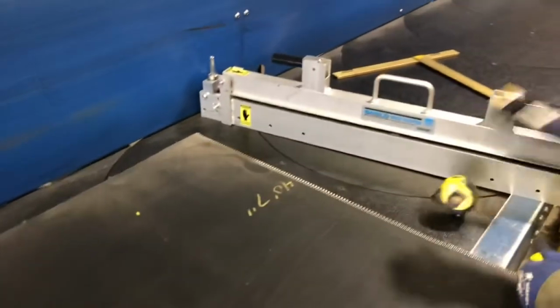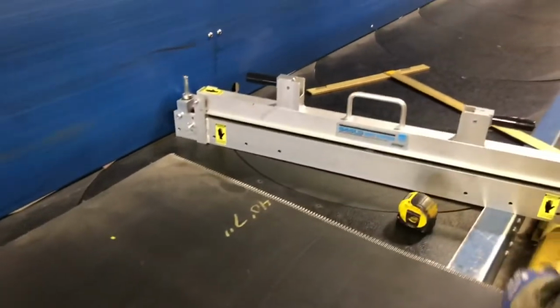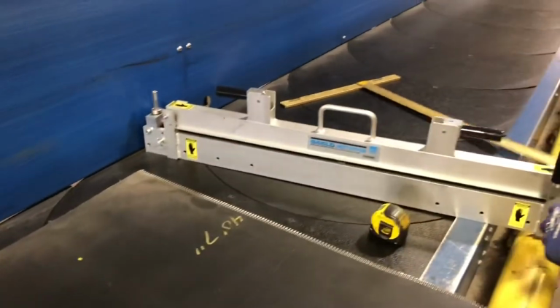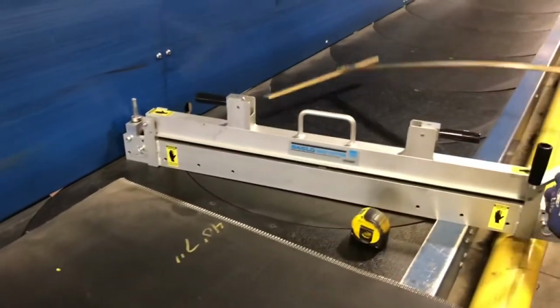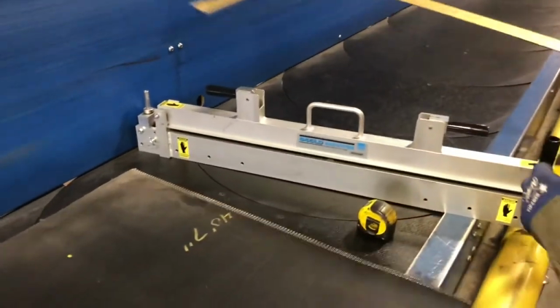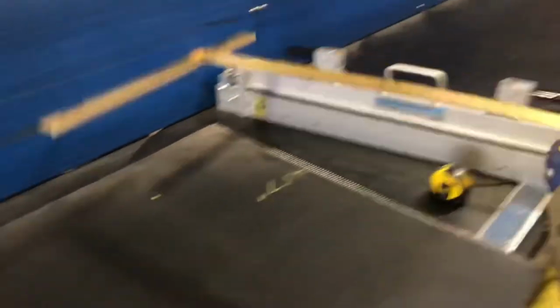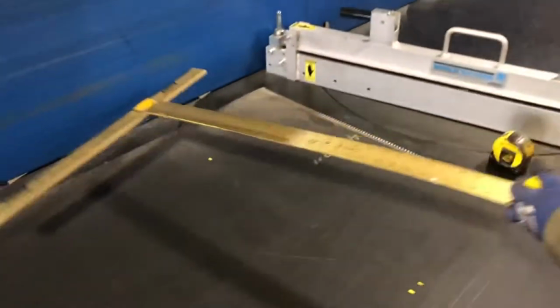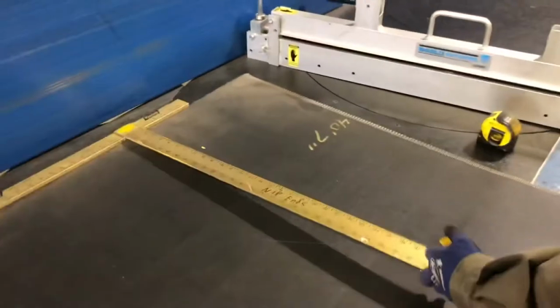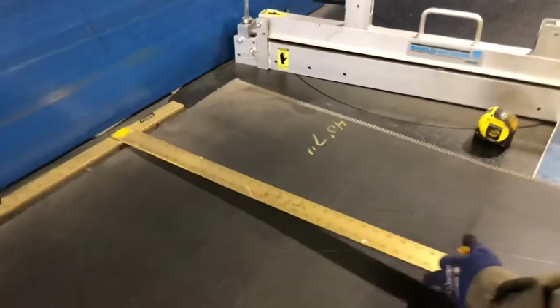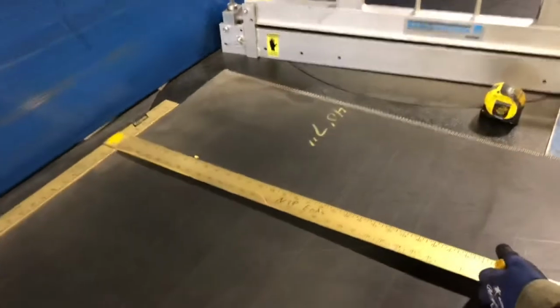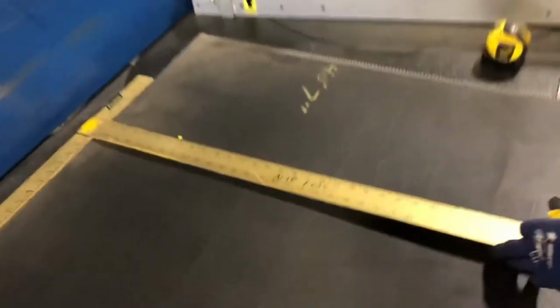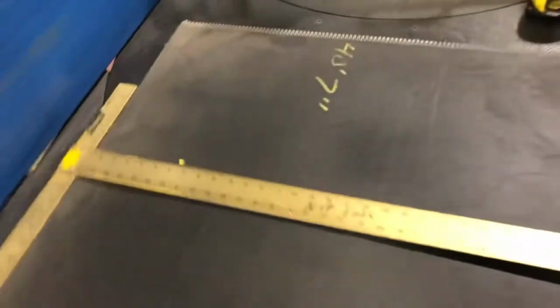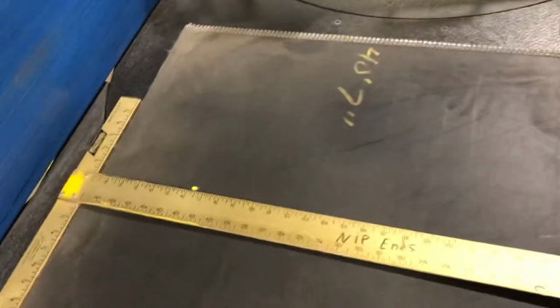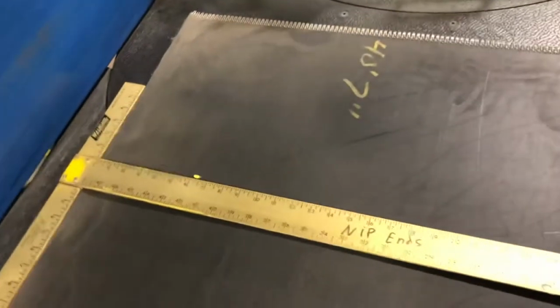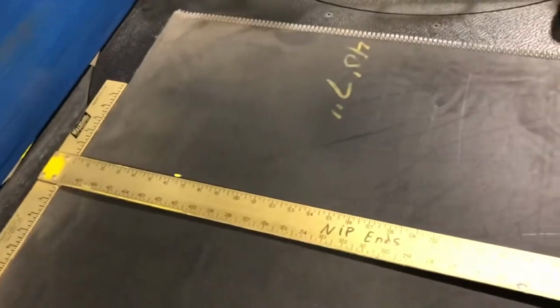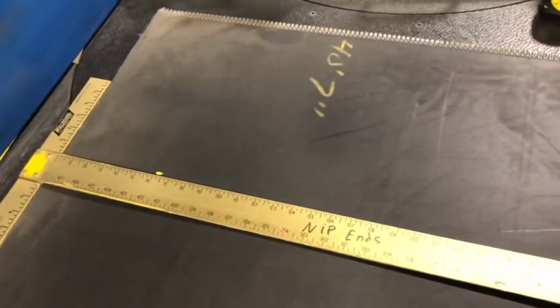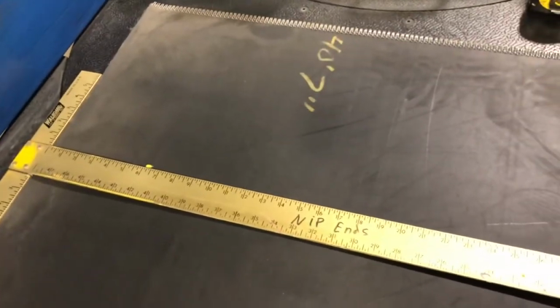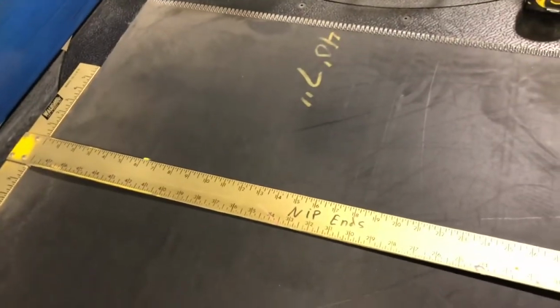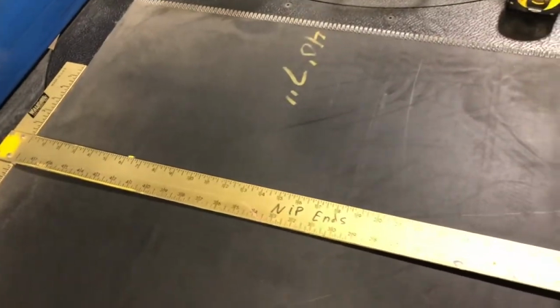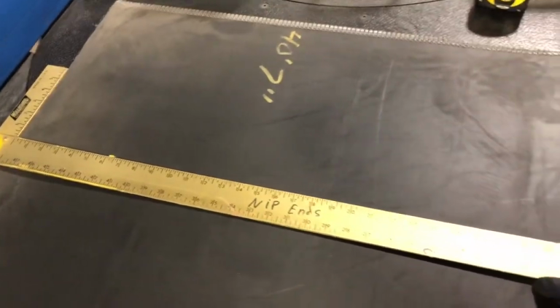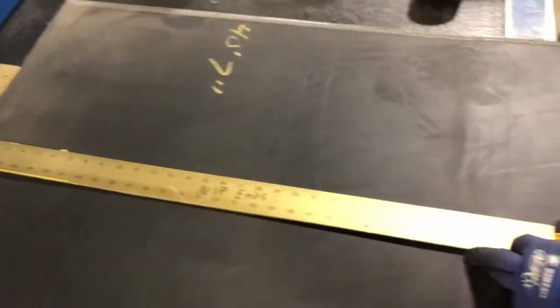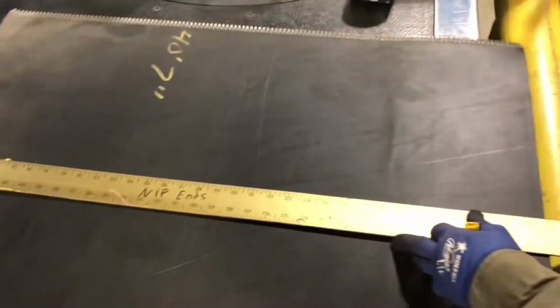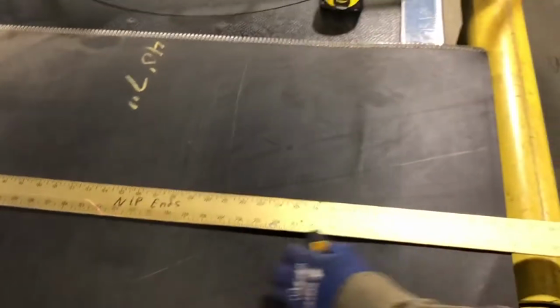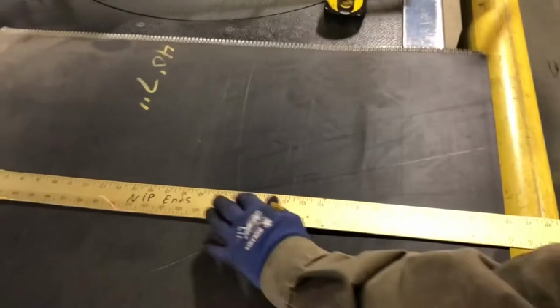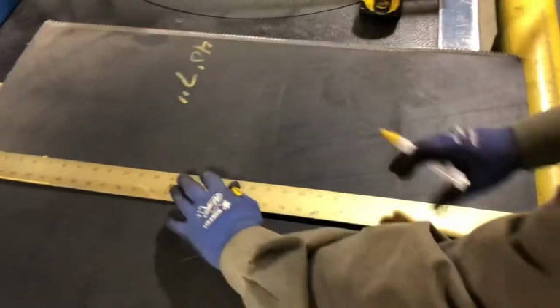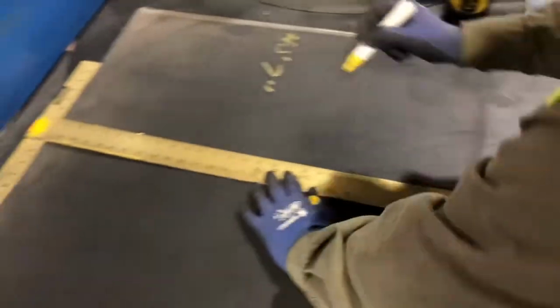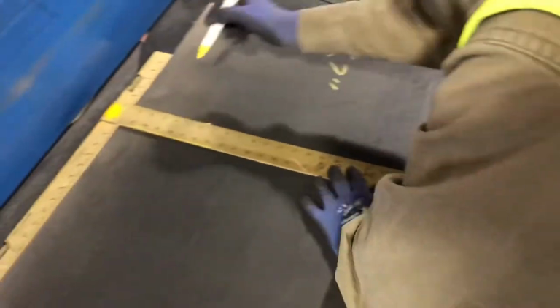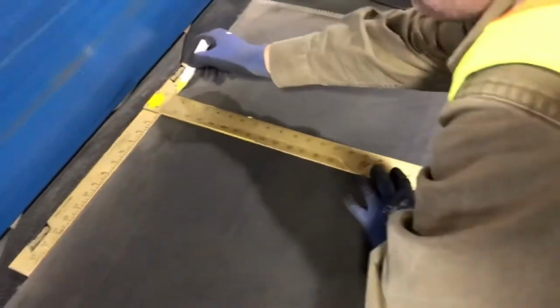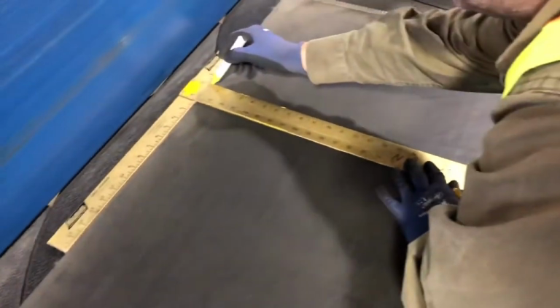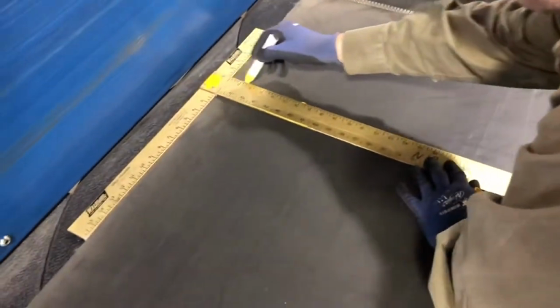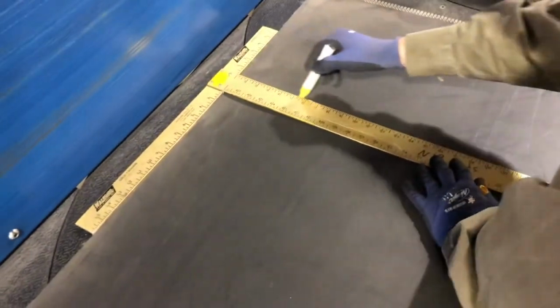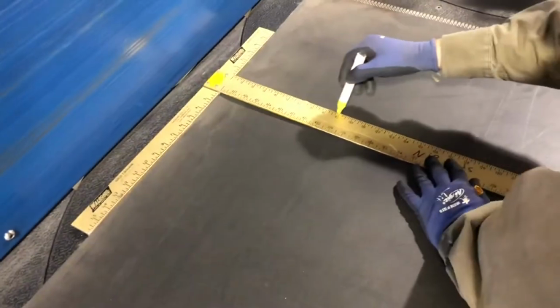Now we're going to take the T-square, line up with our marks — one inch longer than how long you want it — and we'll give it a nice straight squared off mark.